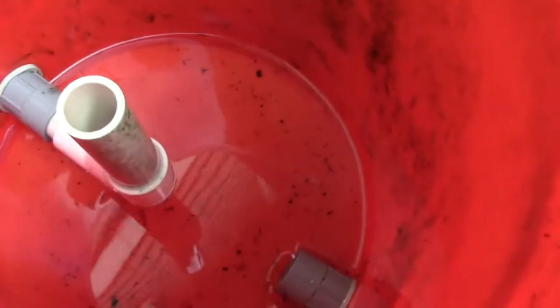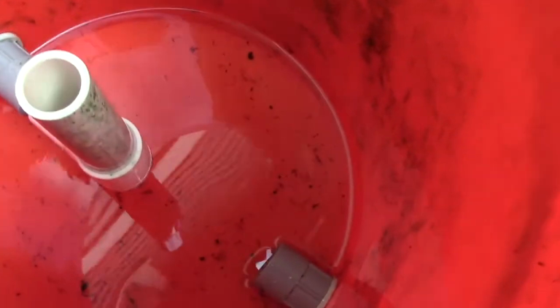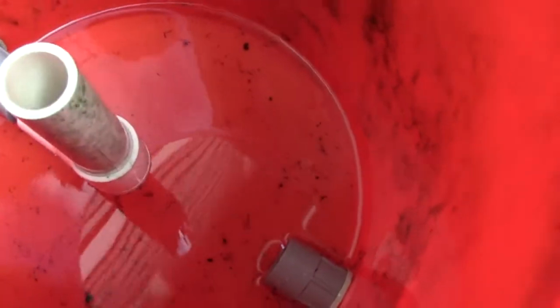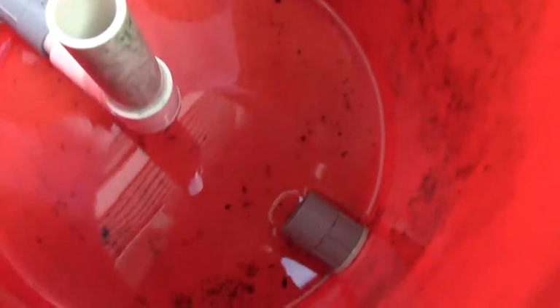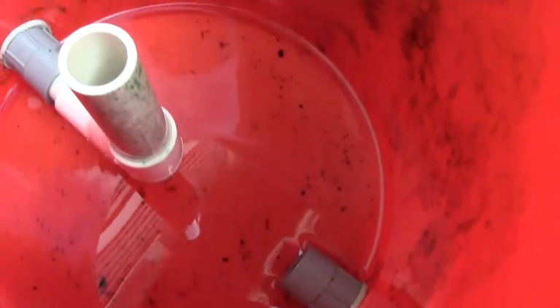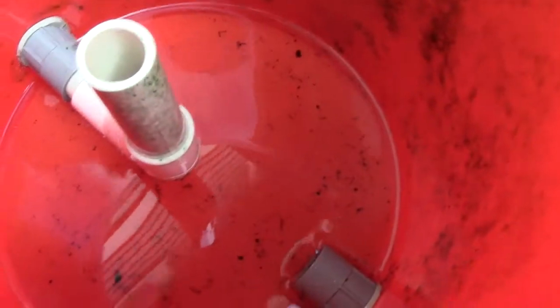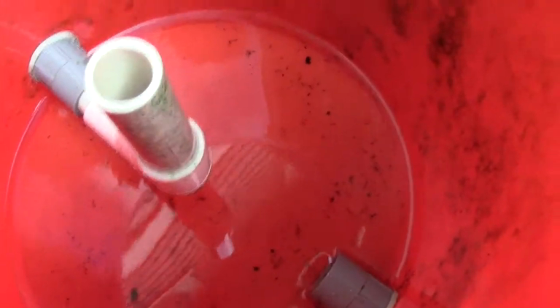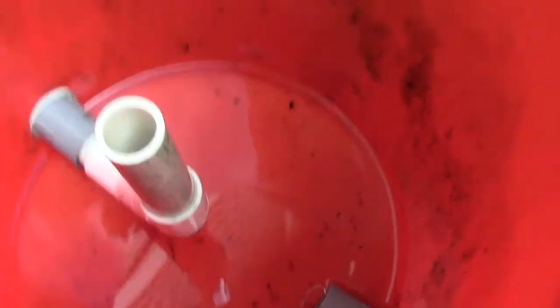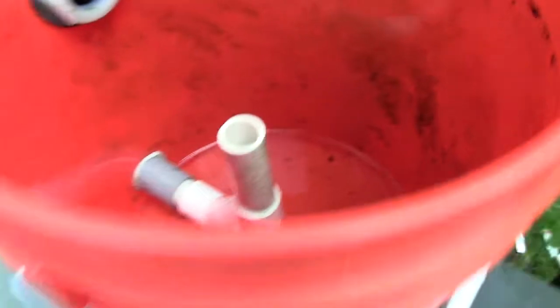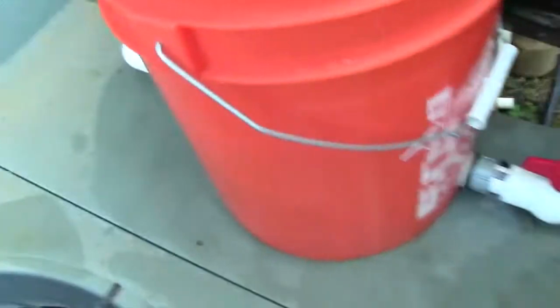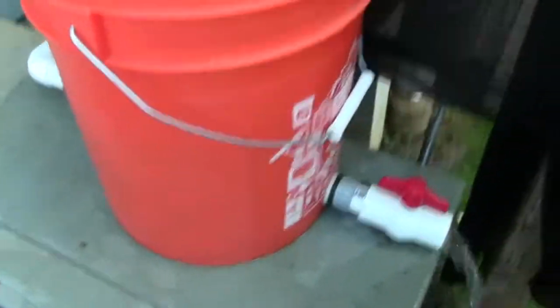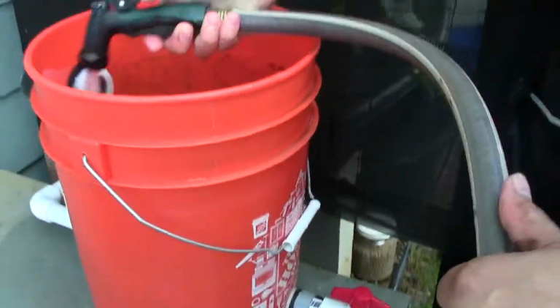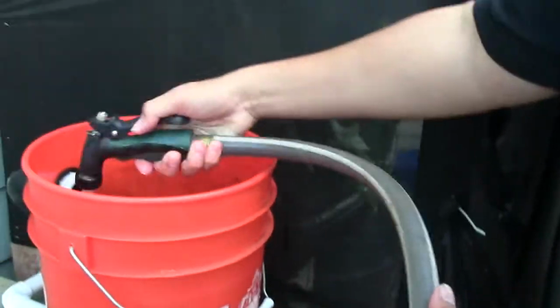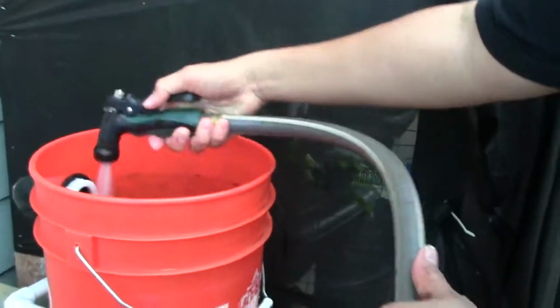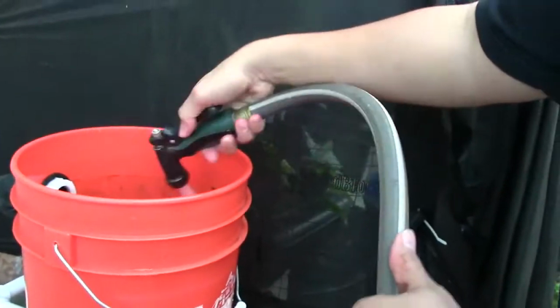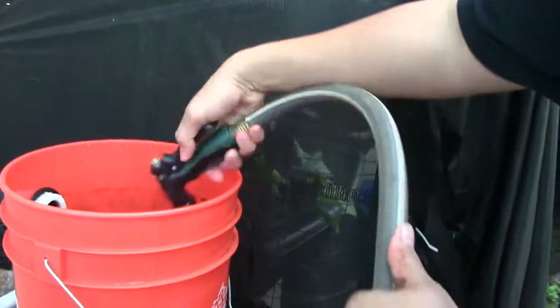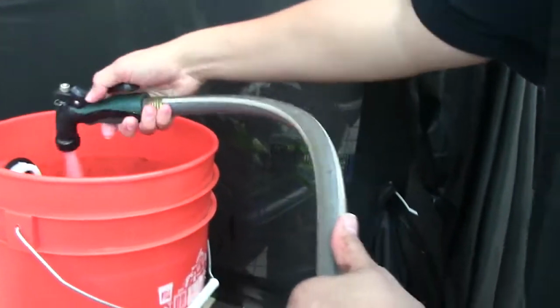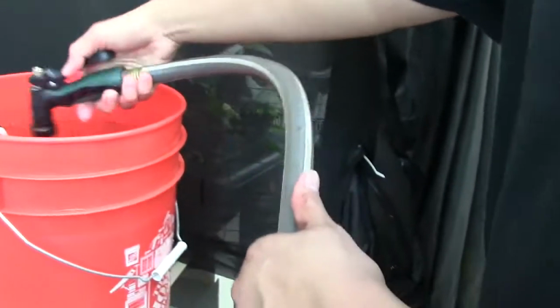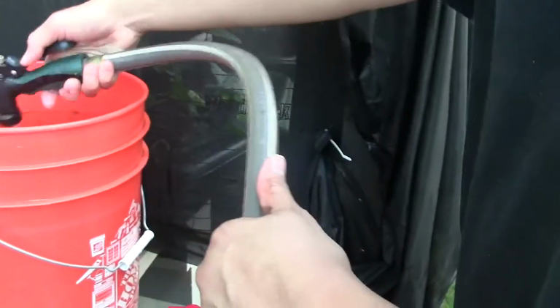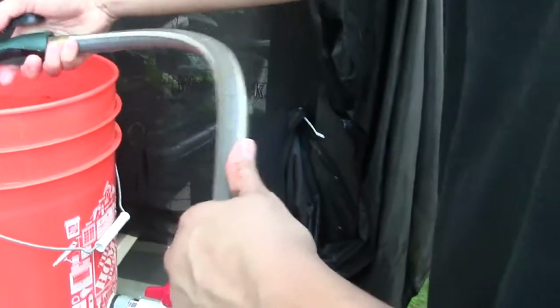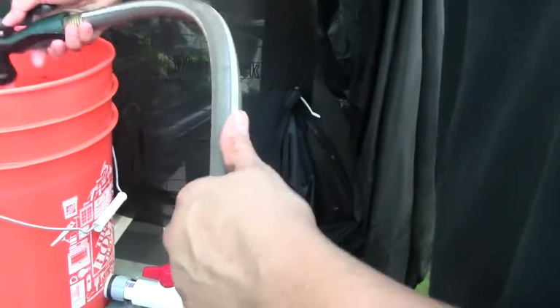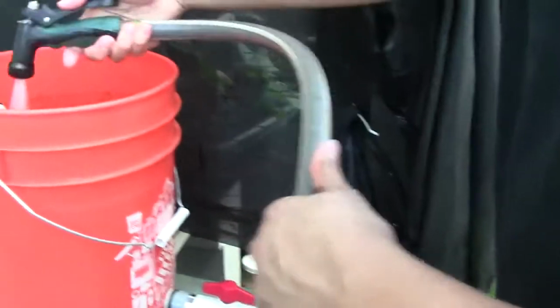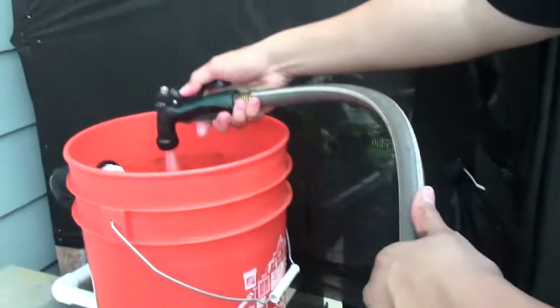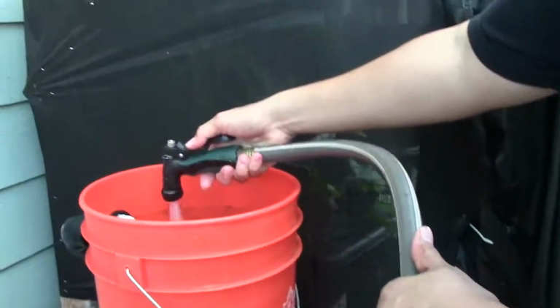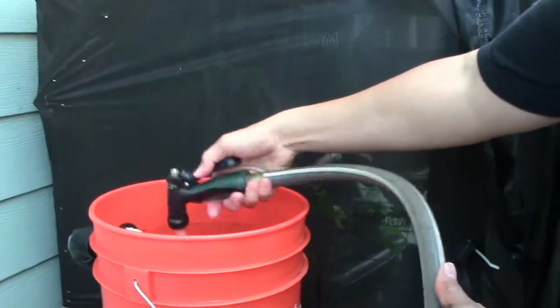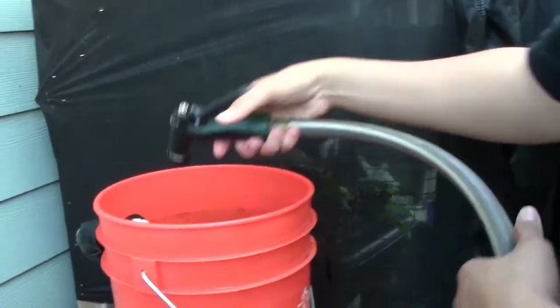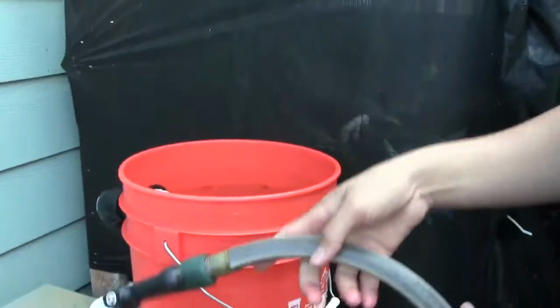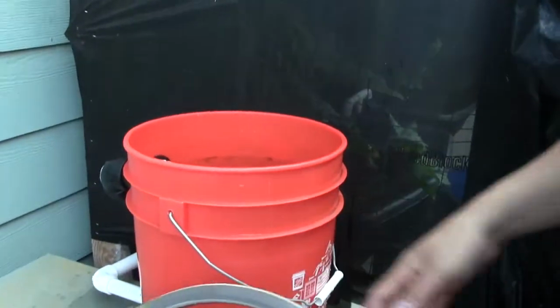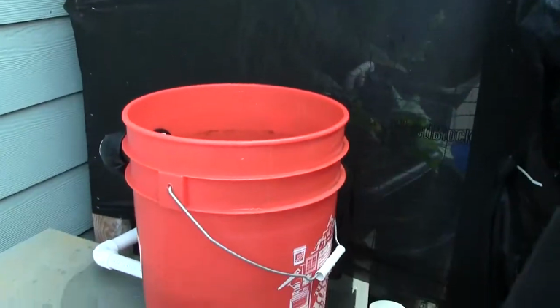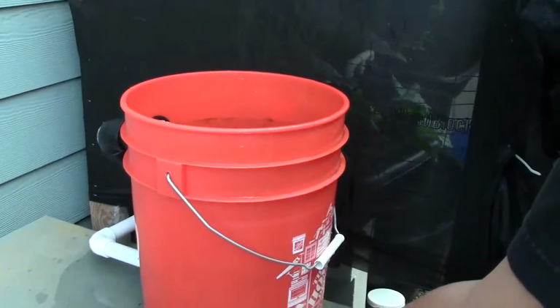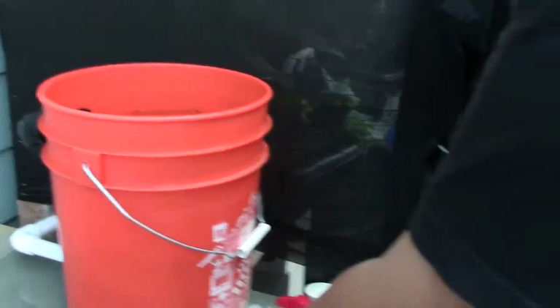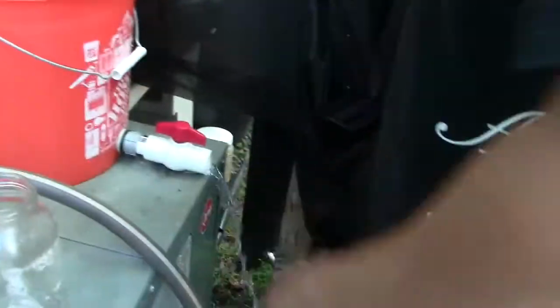What I'm going to do now is probably just give it one more rinse. Let the remaining water flush out.